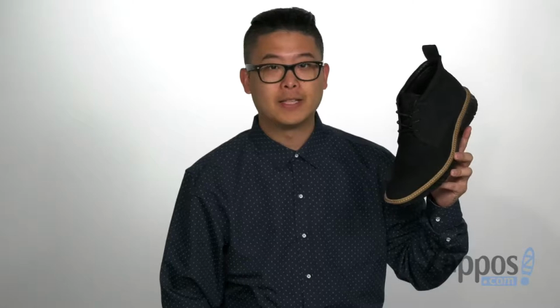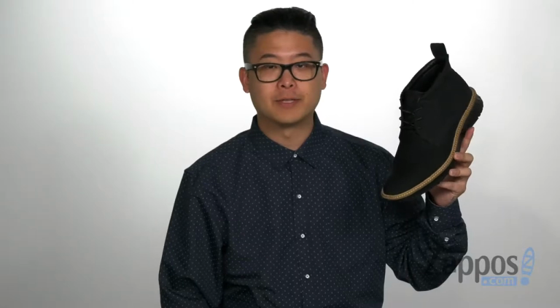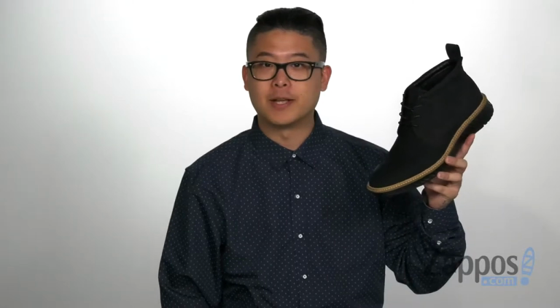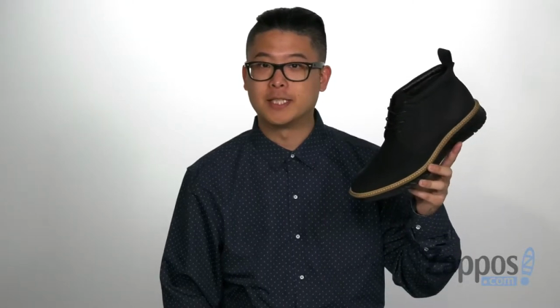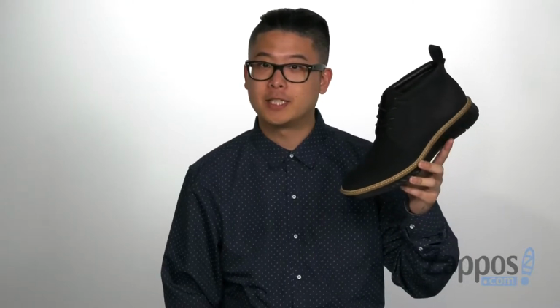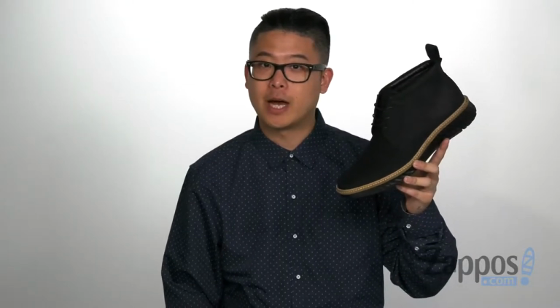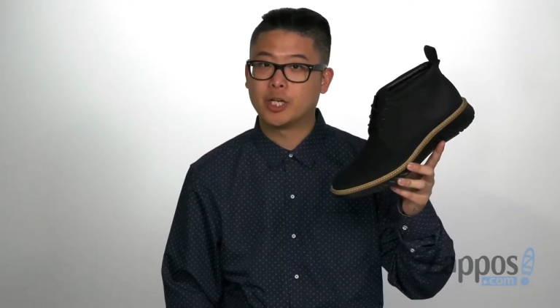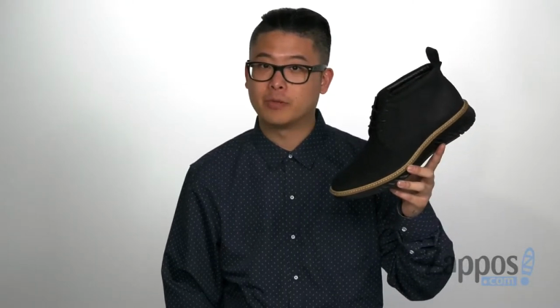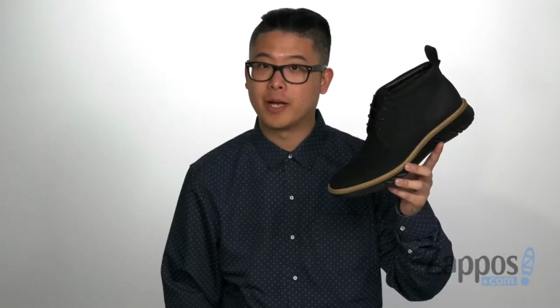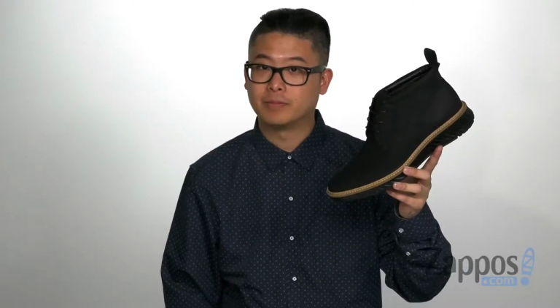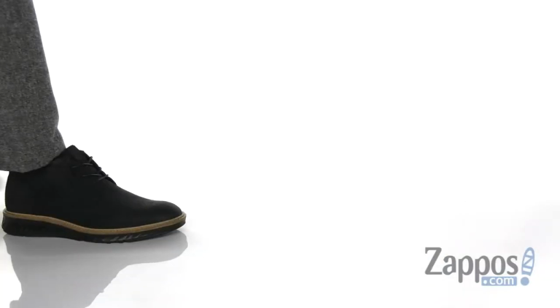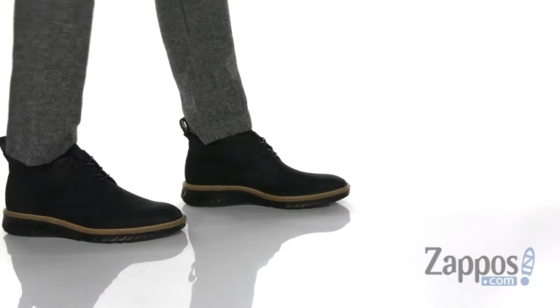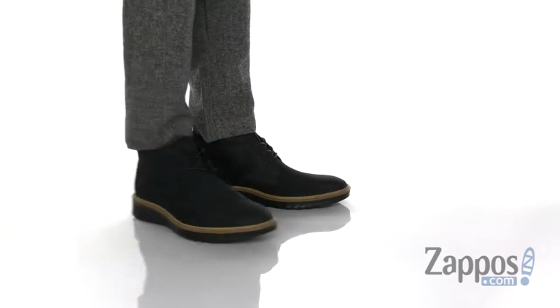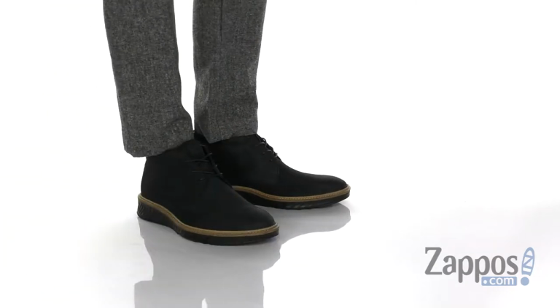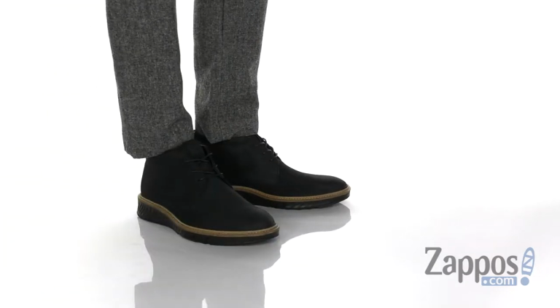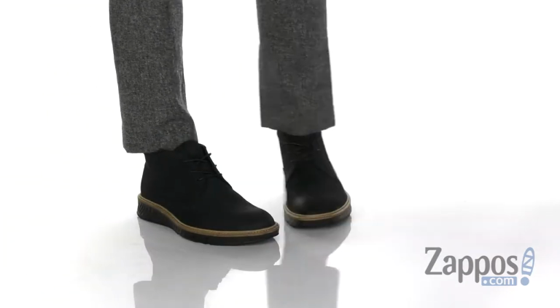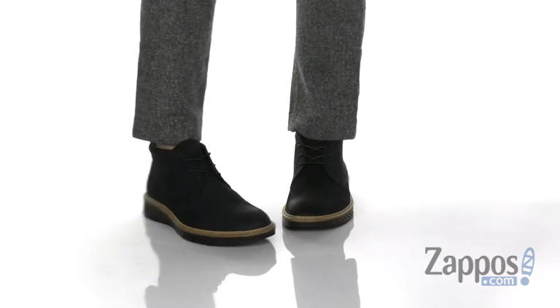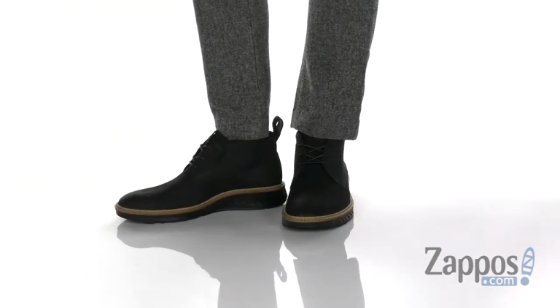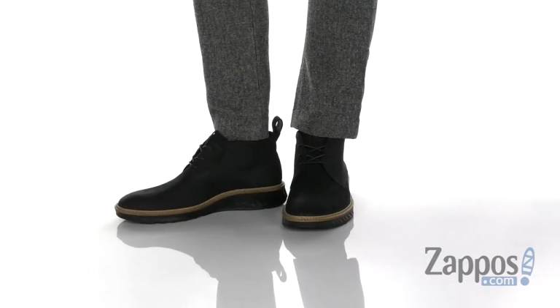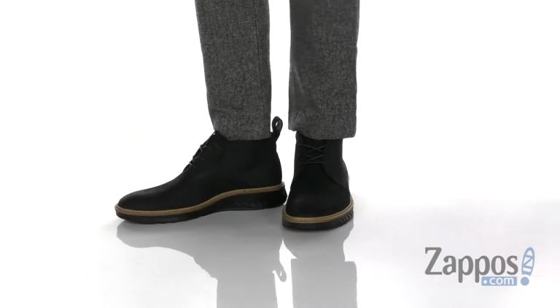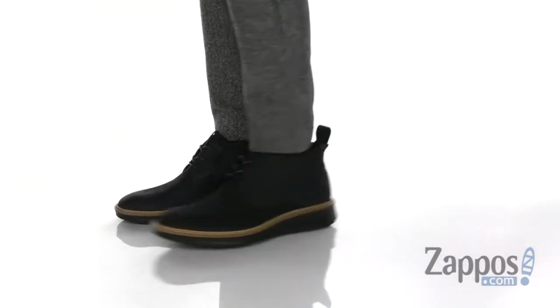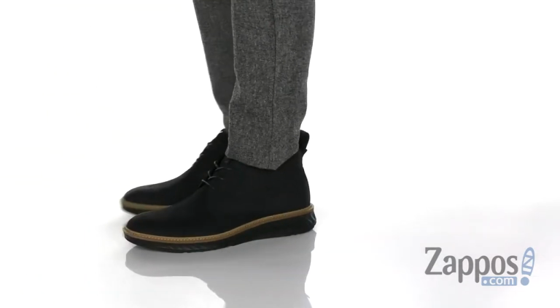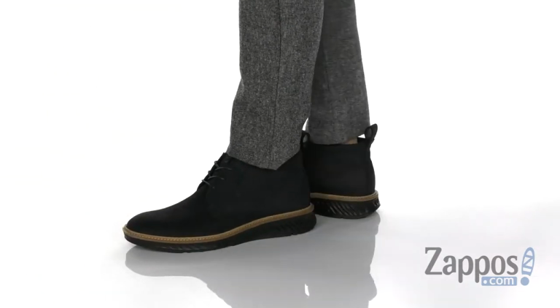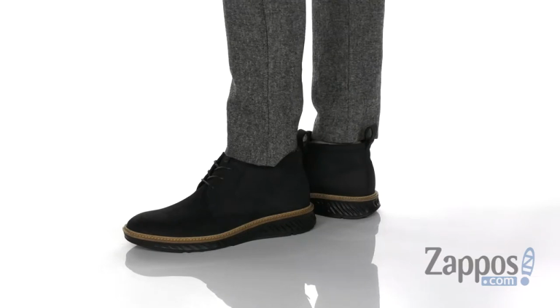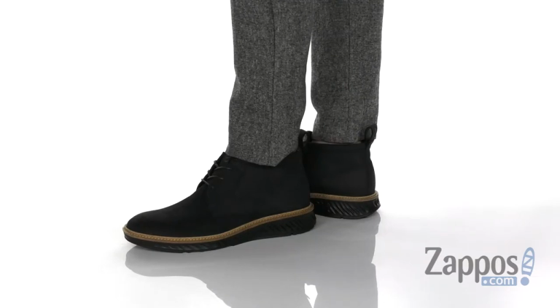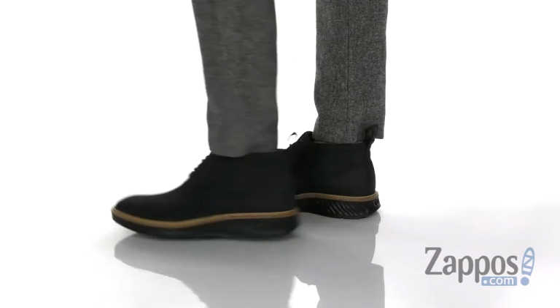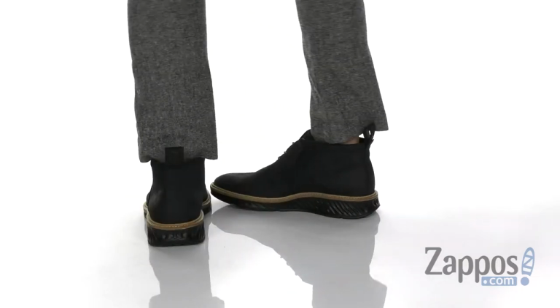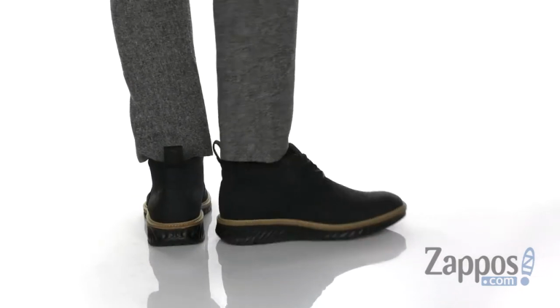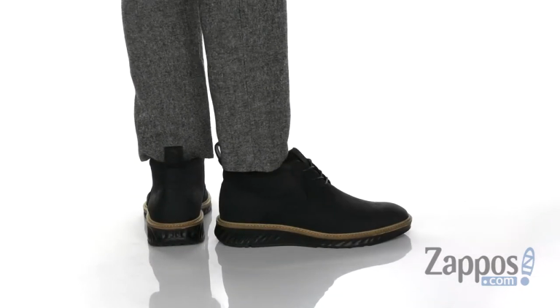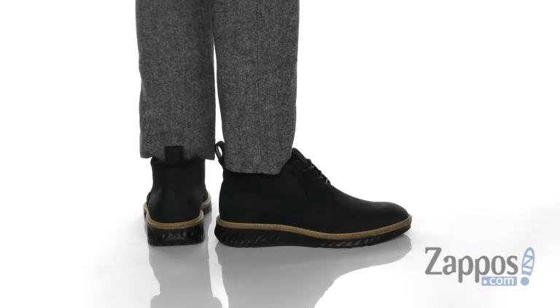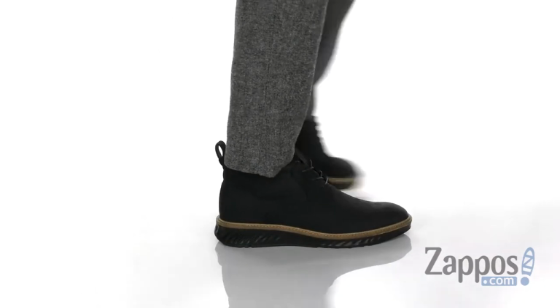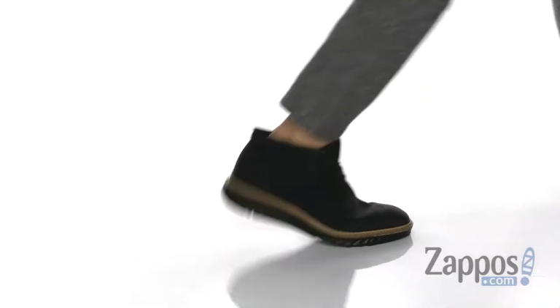Hey, it's Andrew from Zappos and this is the ST1 Hybrid Chukka Boot from ECHO. This stylish Chukka Boot from ECHO features a durable long-lasting antique cow leather, with a great look and feel.